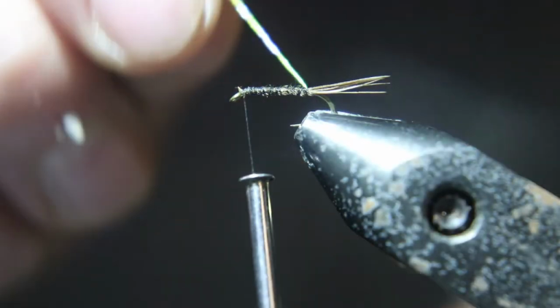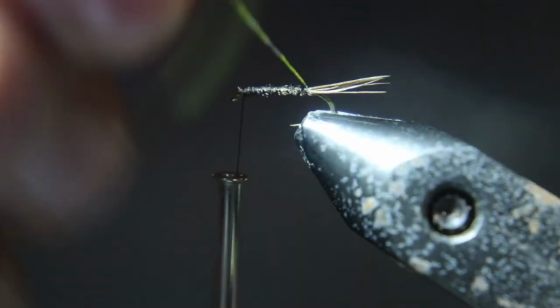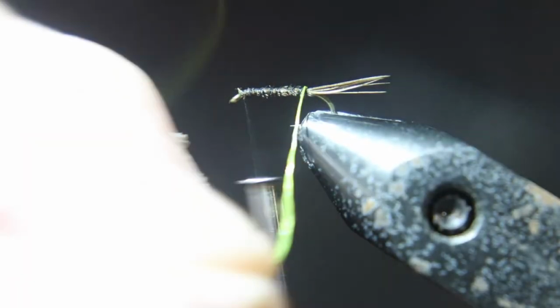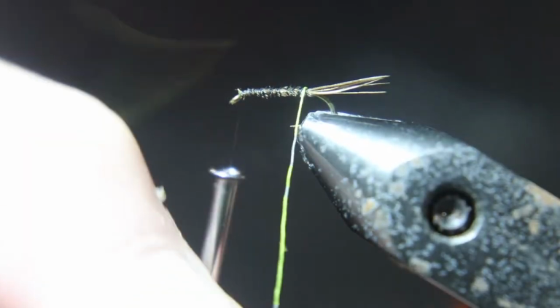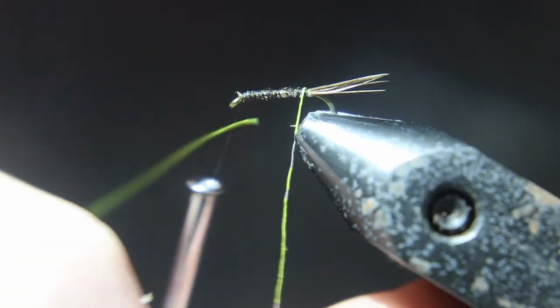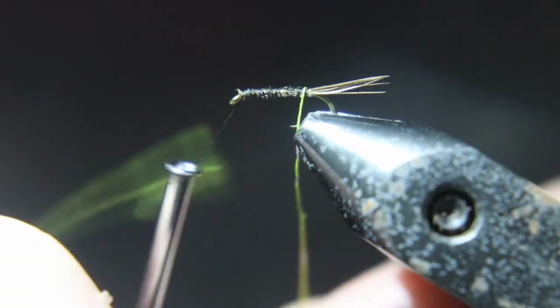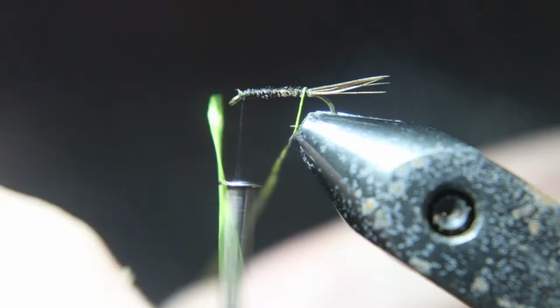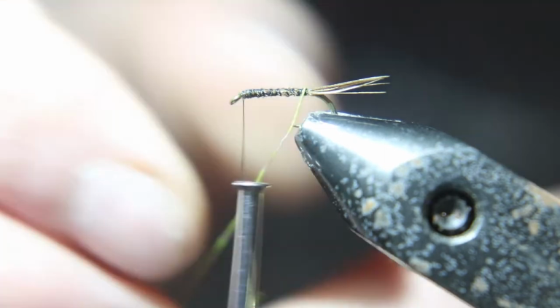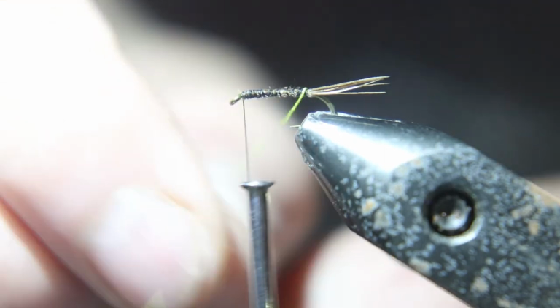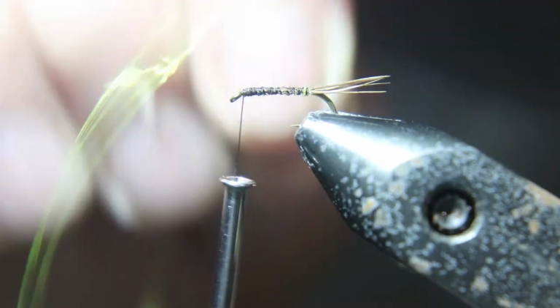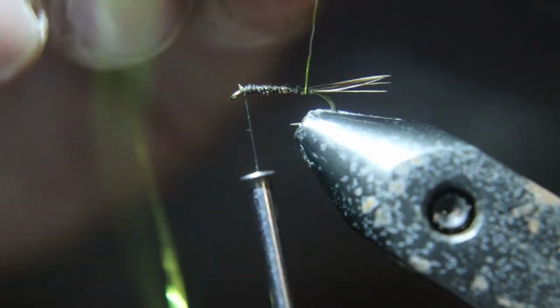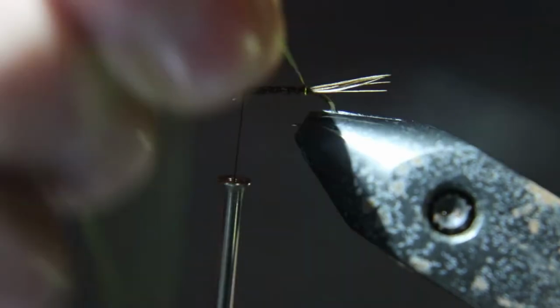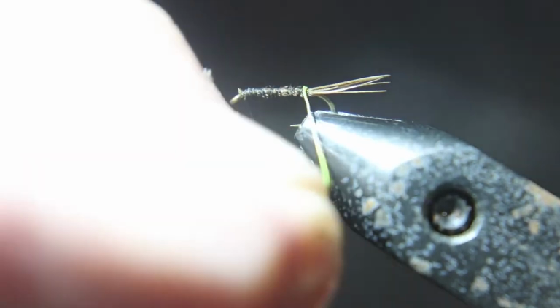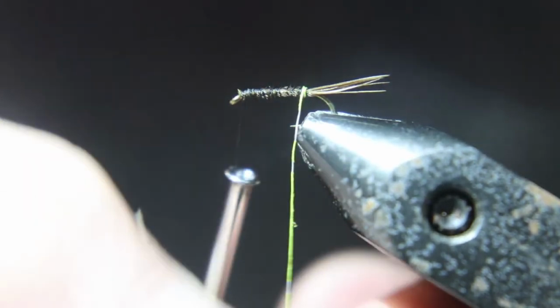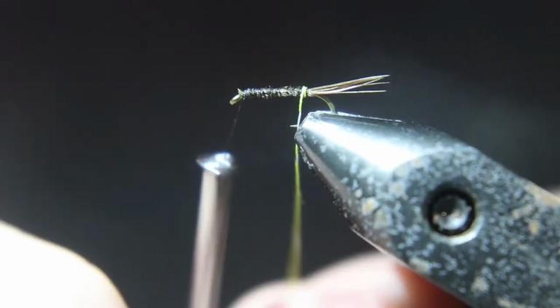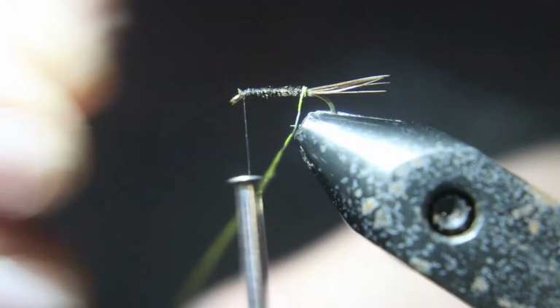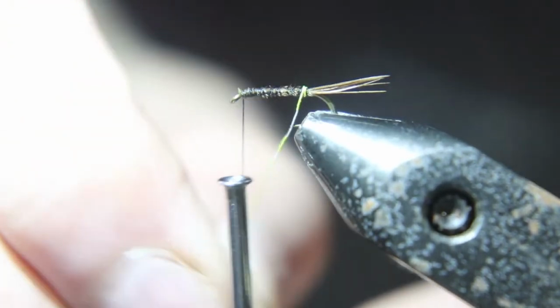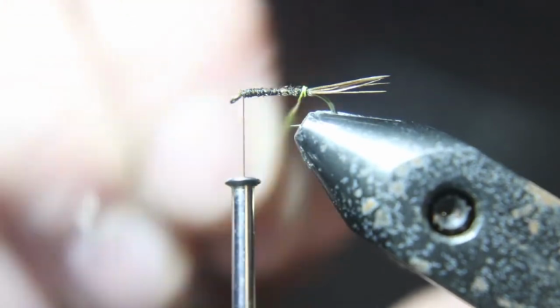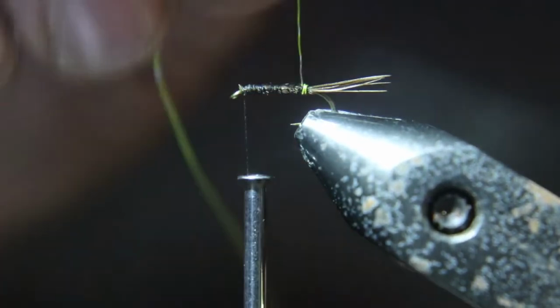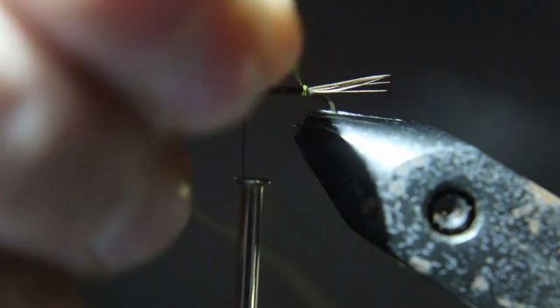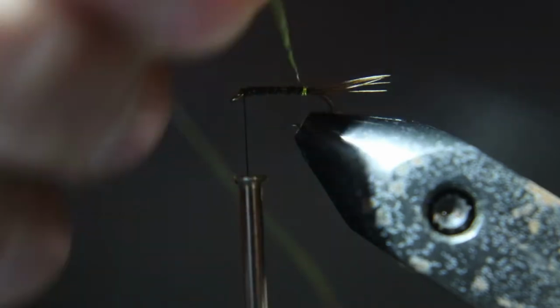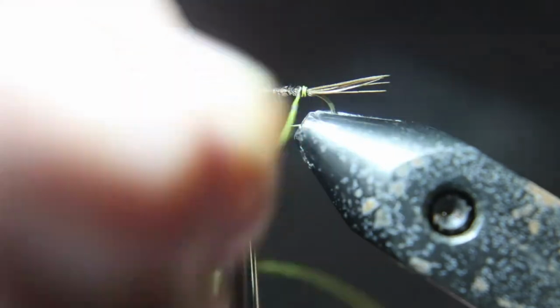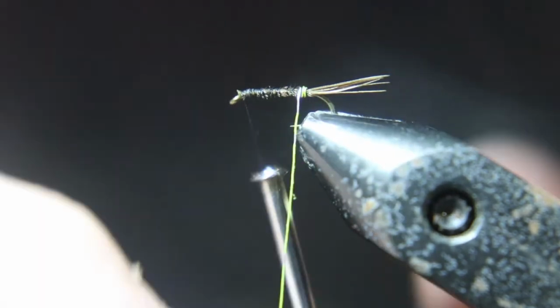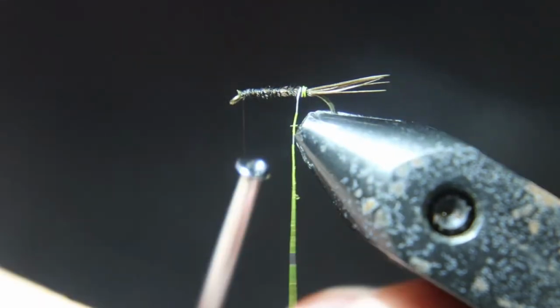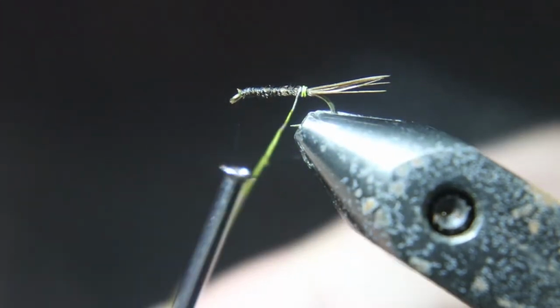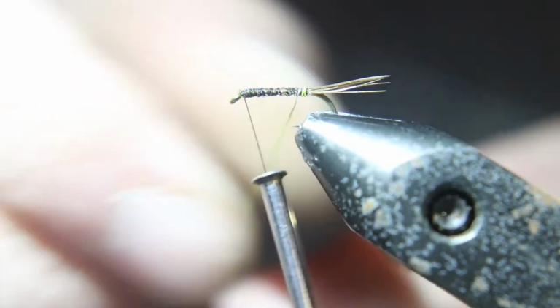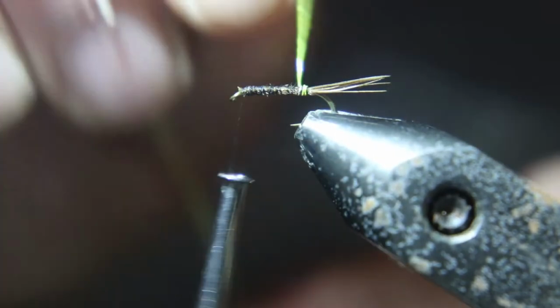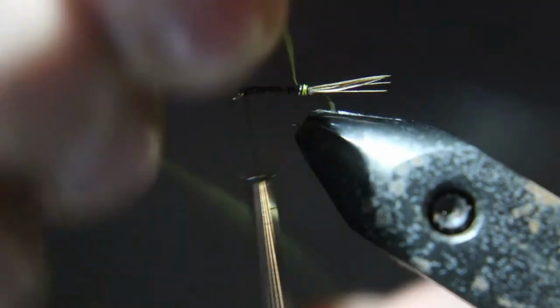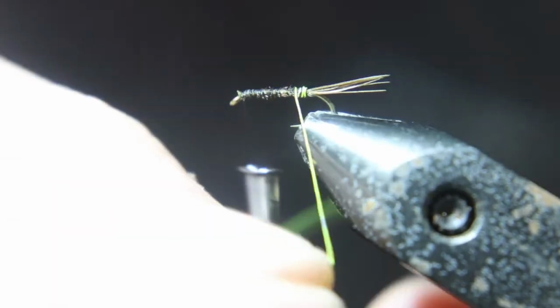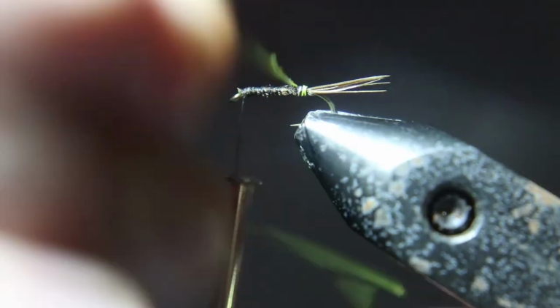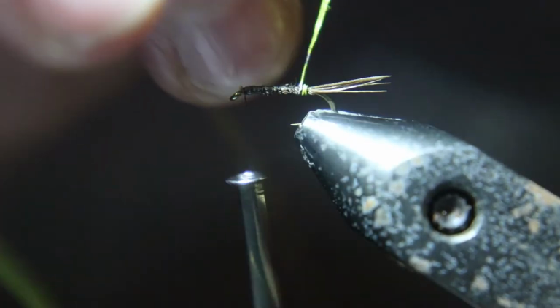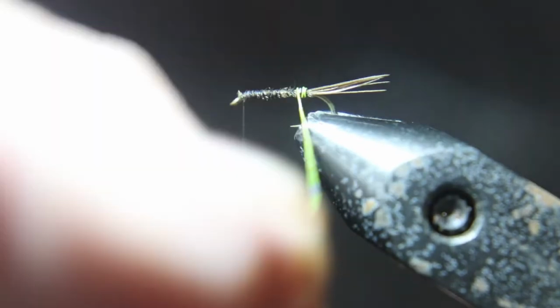Now you take that wire and you rib the fly. I feel like there's a little gap in the wire — that's cool, it works just as good. Almost every one I ever tied and used and caught fish with had a gap.